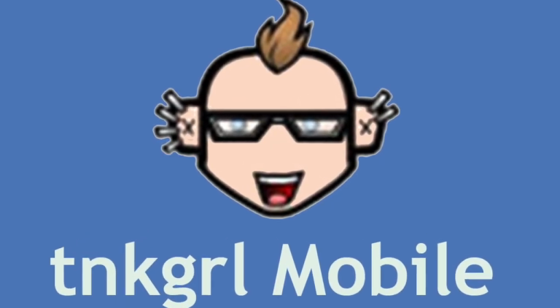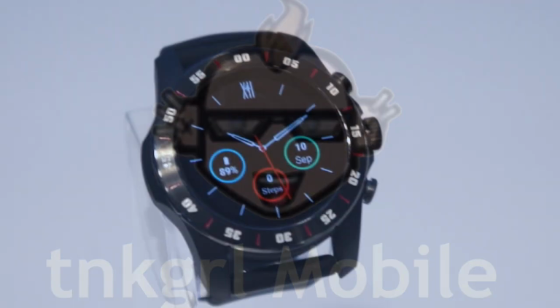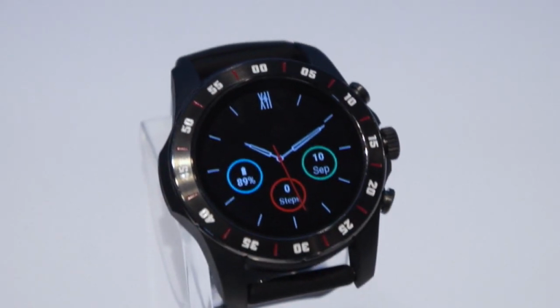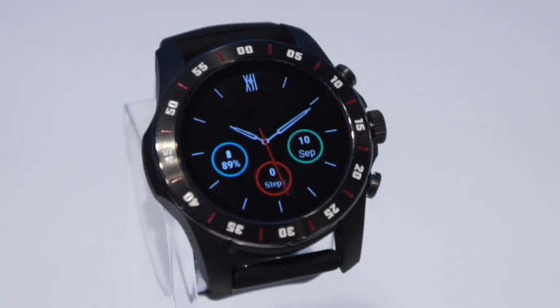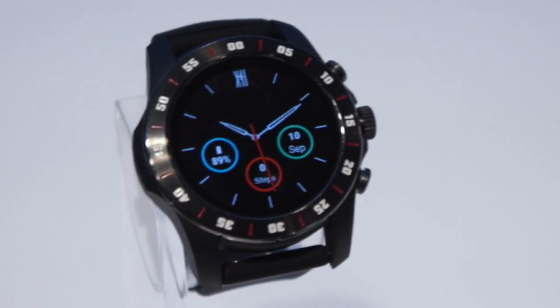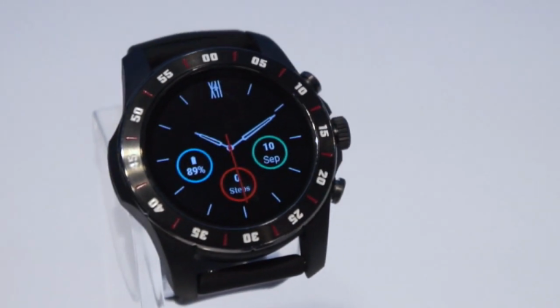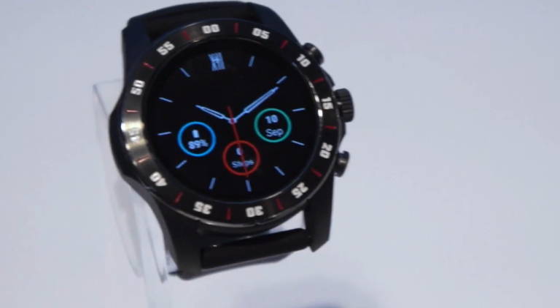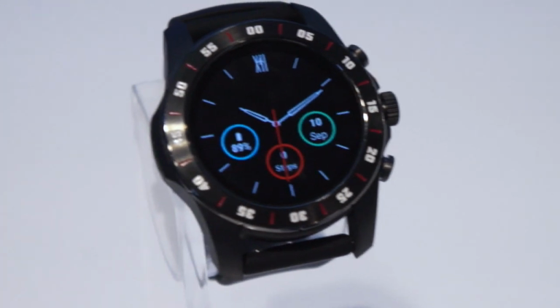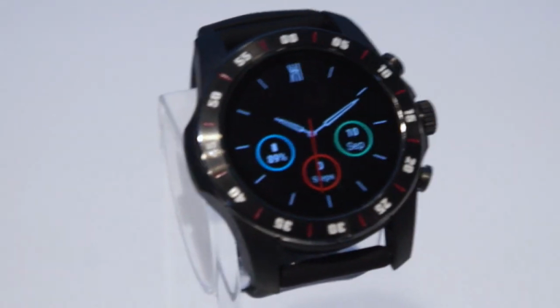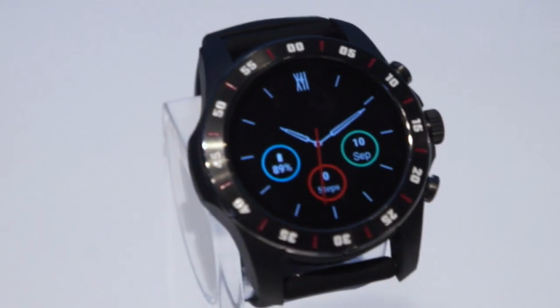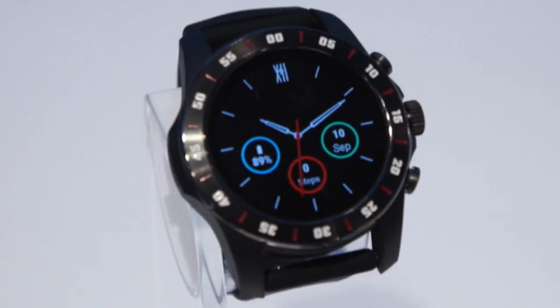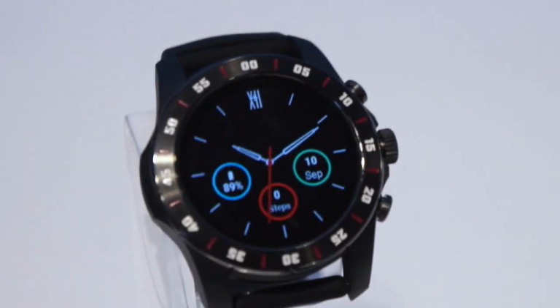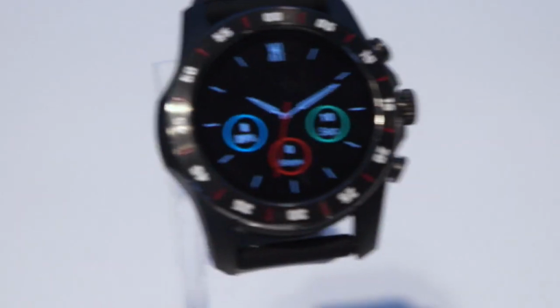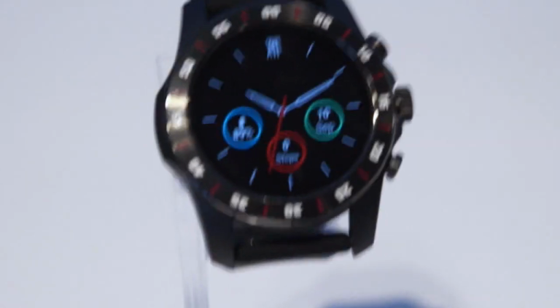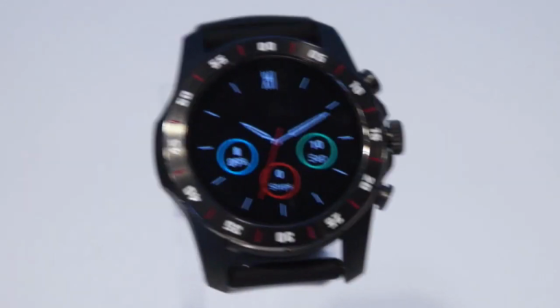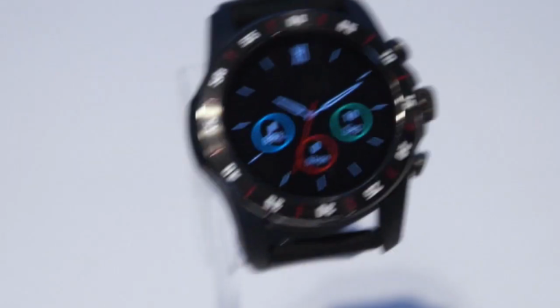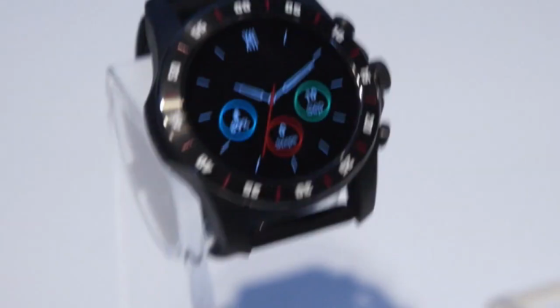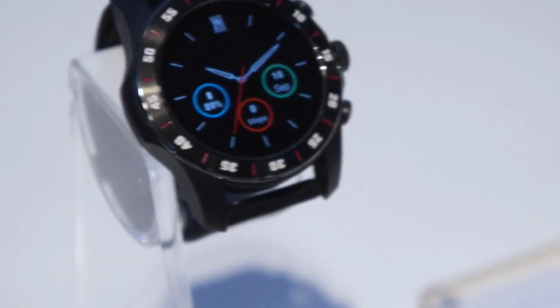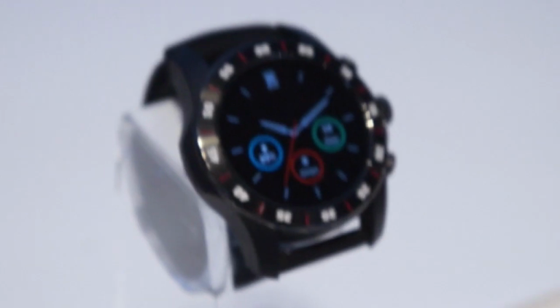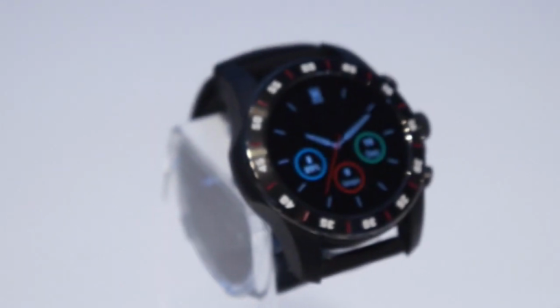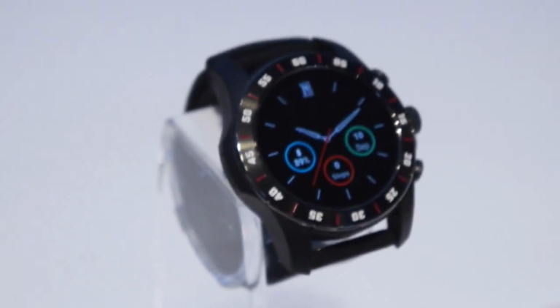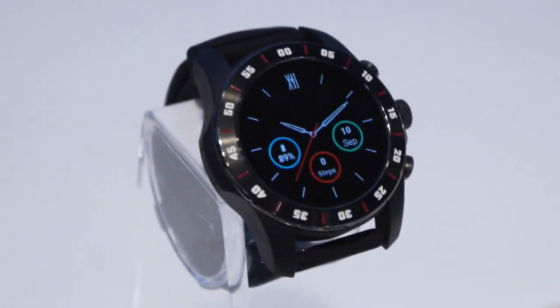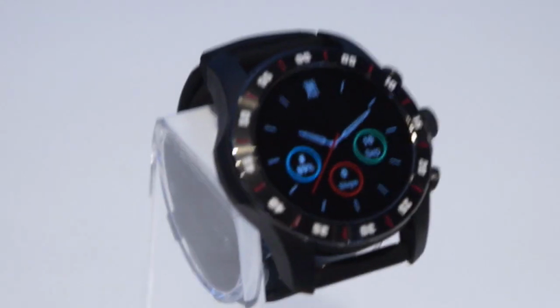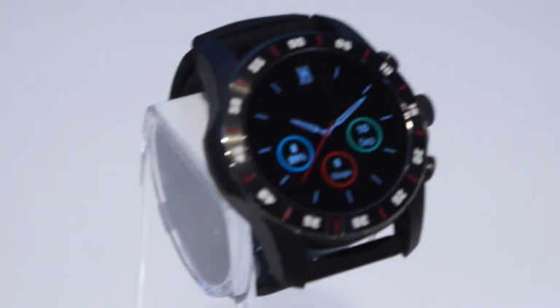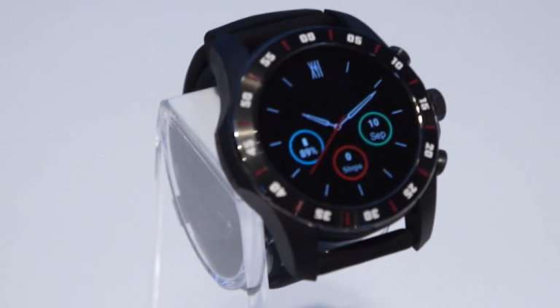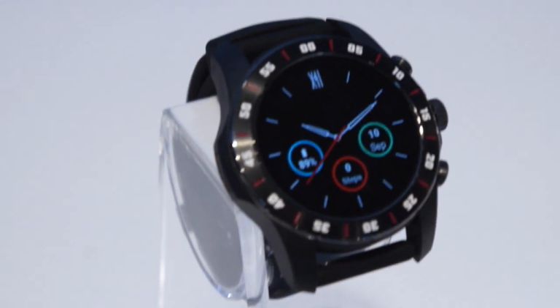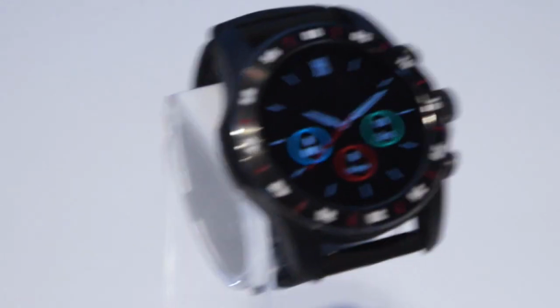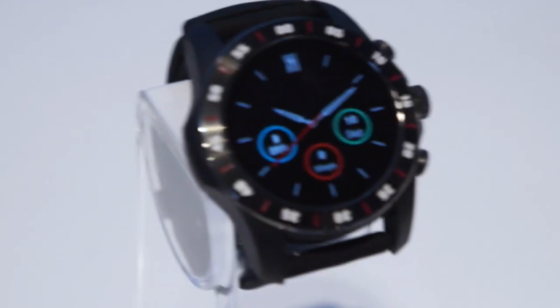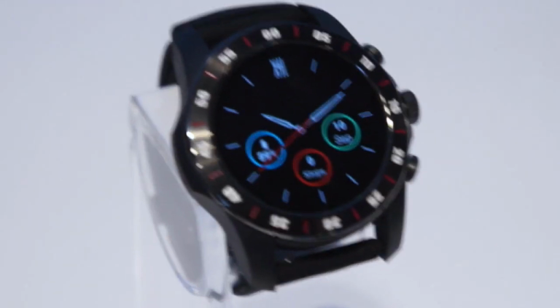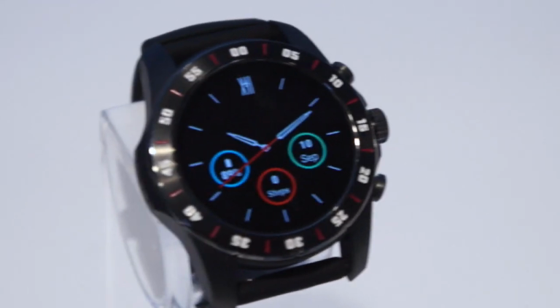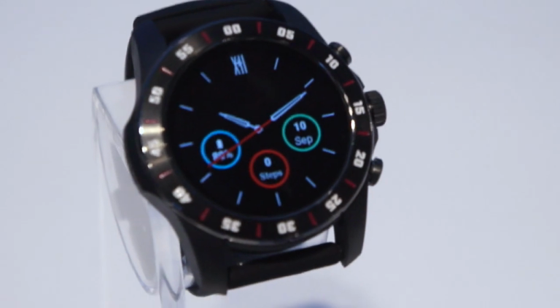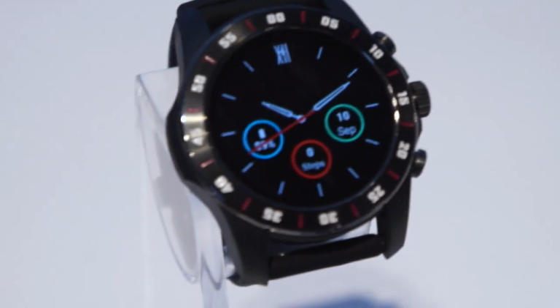Hey there, it's Tankurl. I'm here at the Qualcomm event for the new Snapdragon Wear 3100. This watch here is a reference design made by Compile and it's running Wear OS, Google's watch OS.